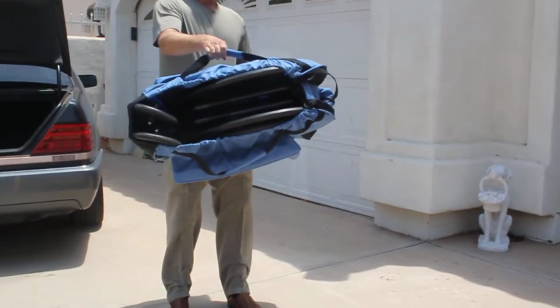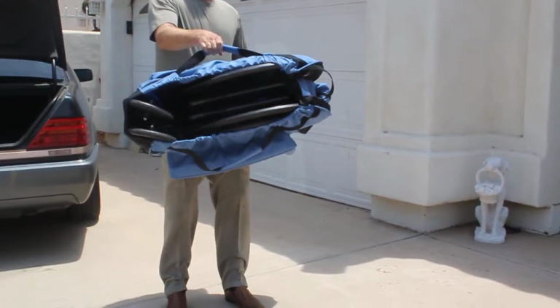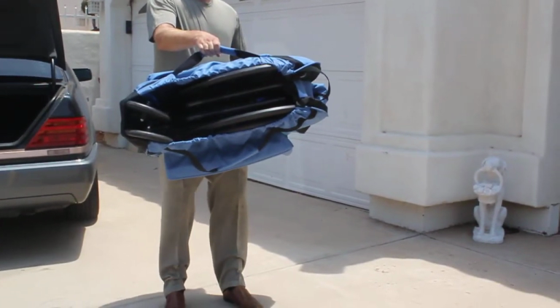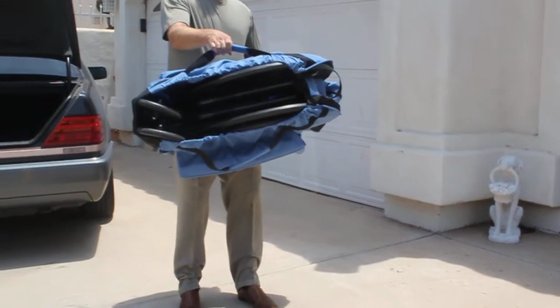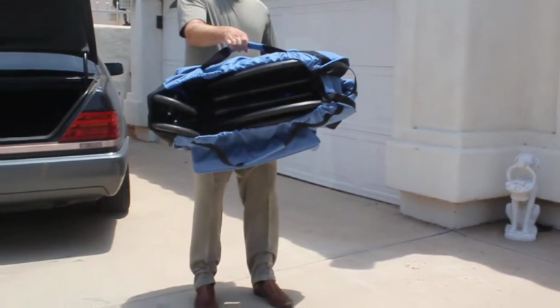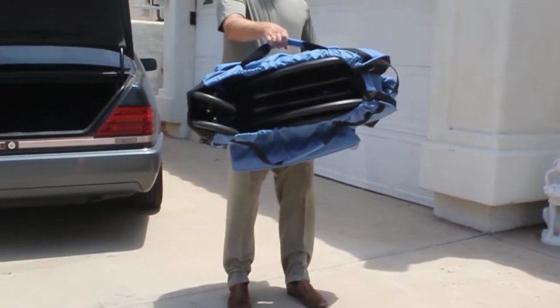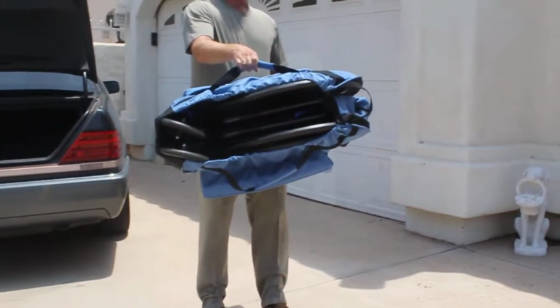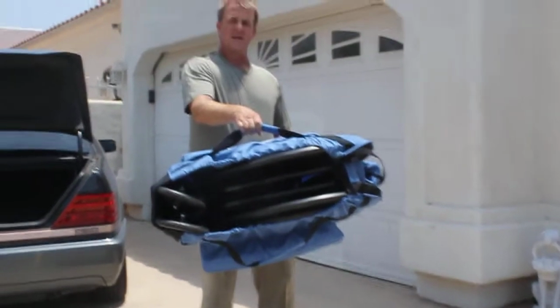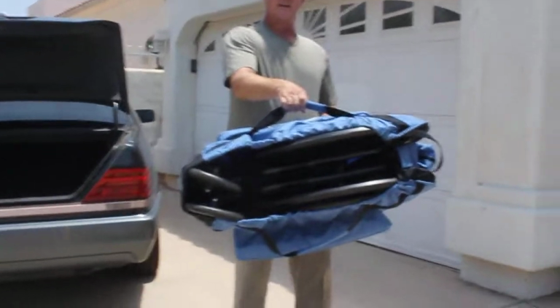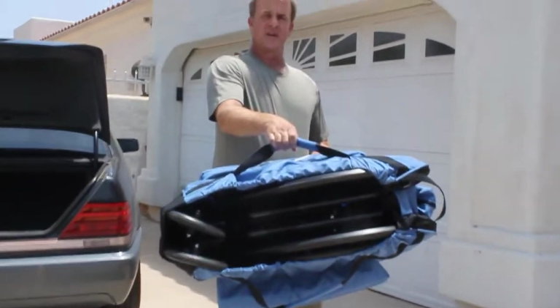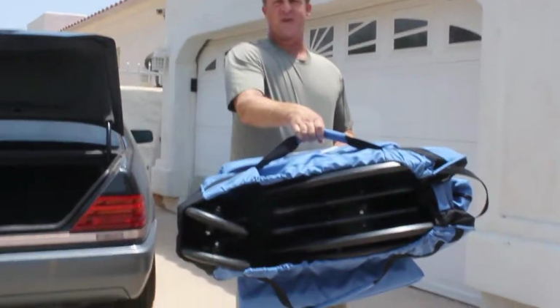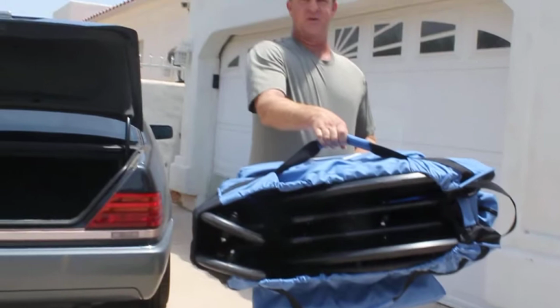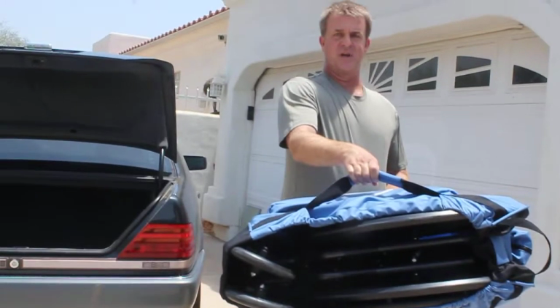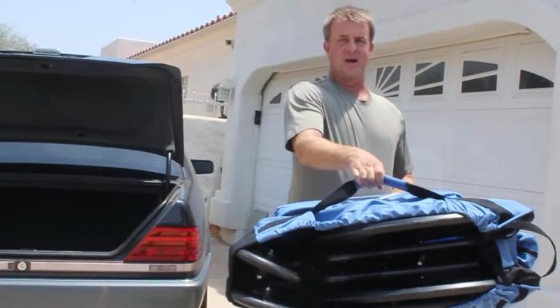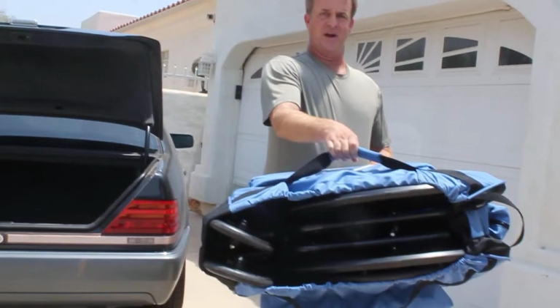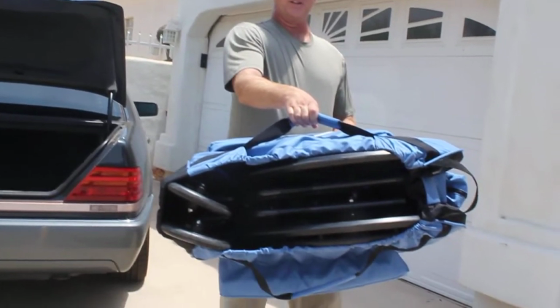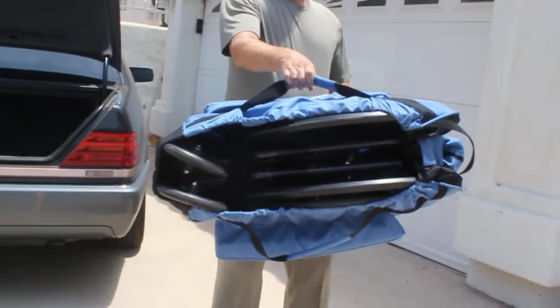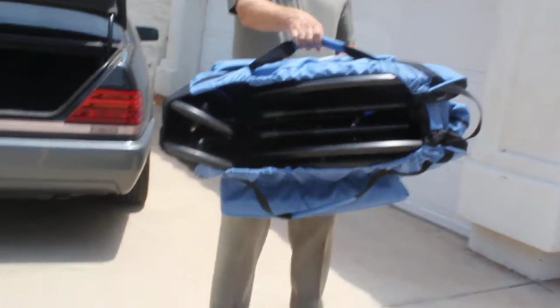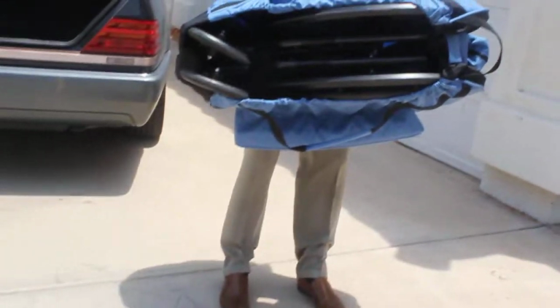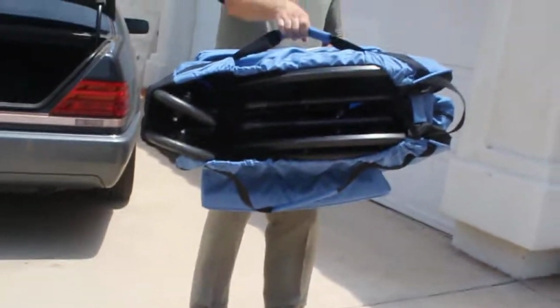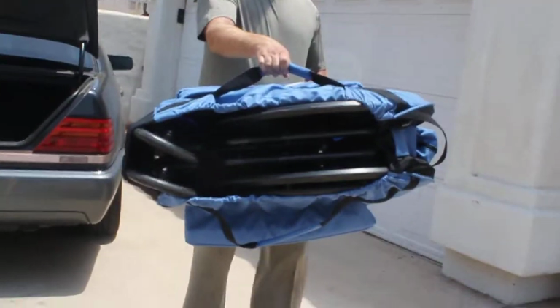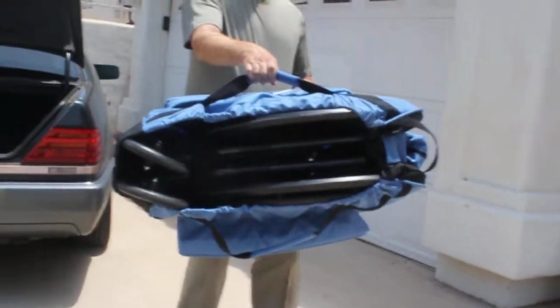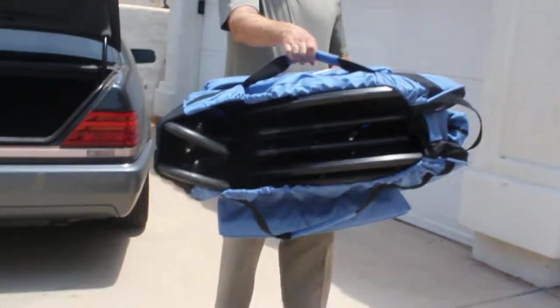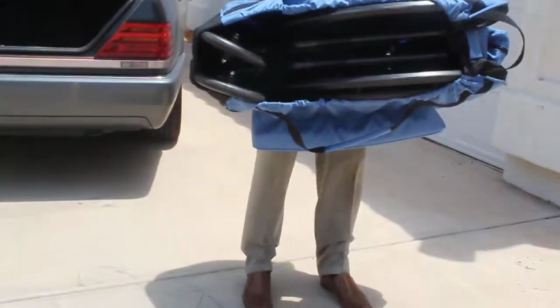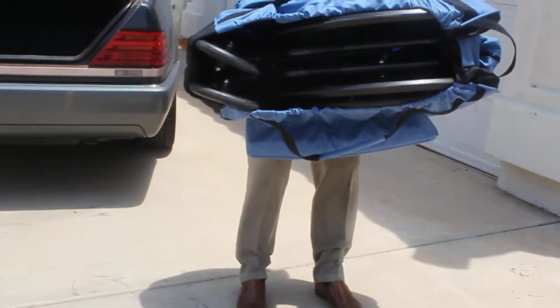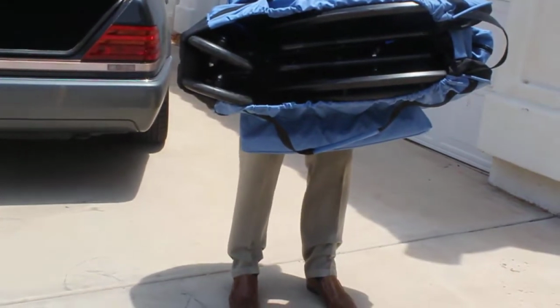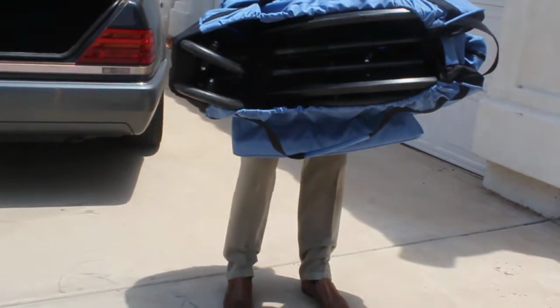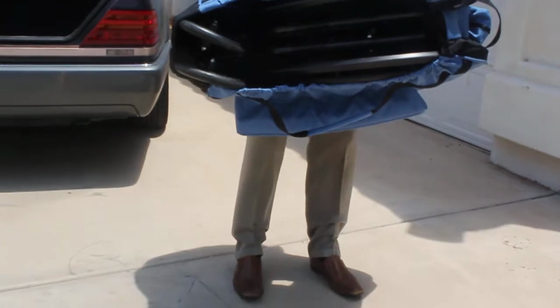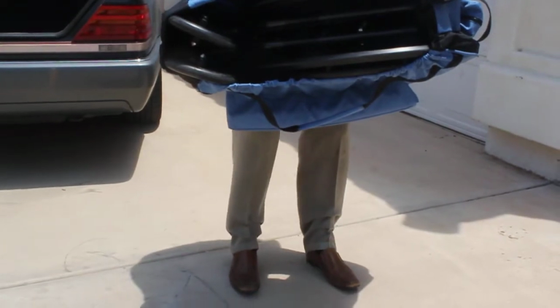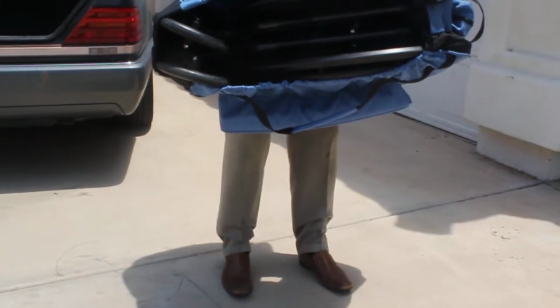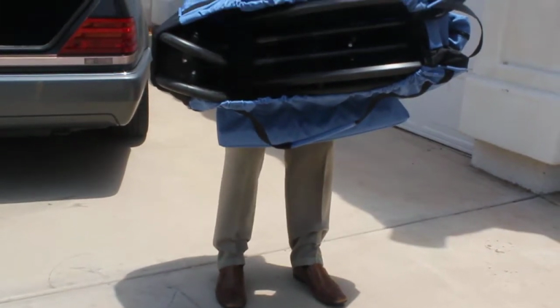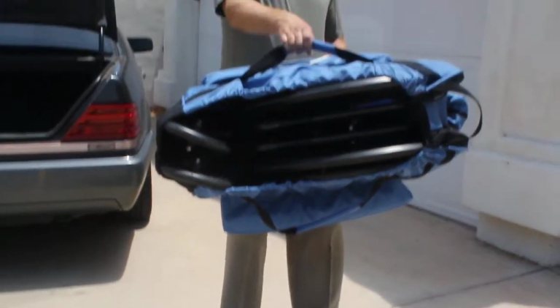Not only is it spectacular, this is made to last for the next five years minimum, and I will guarantee every single one of our wheelchair carrying cases will last at least that long. You probably will never buy another one for the rest of your life.